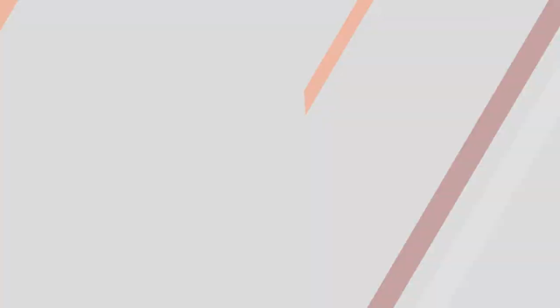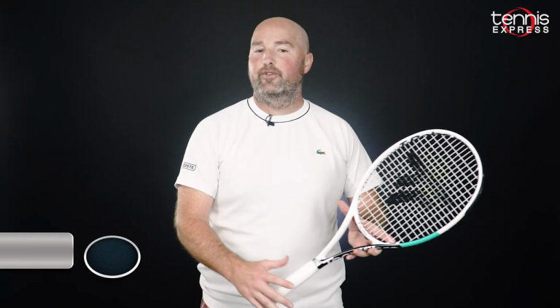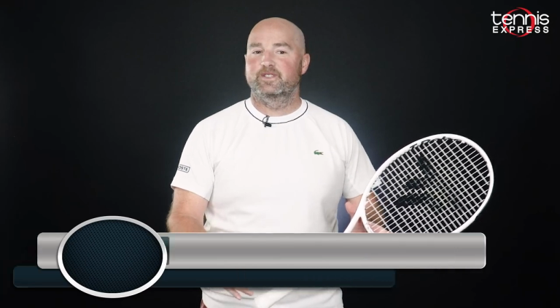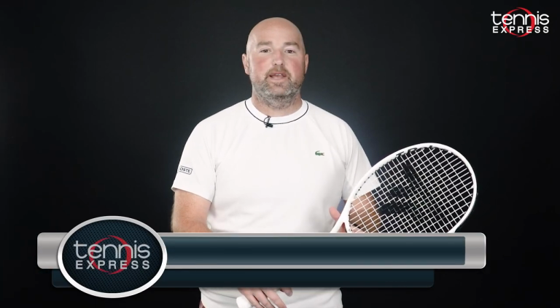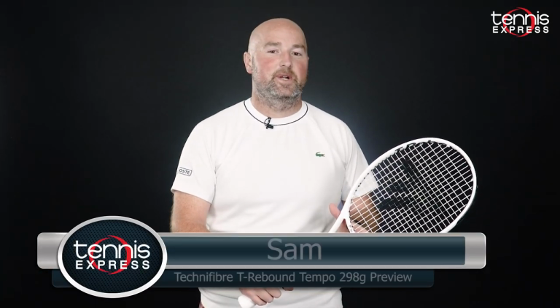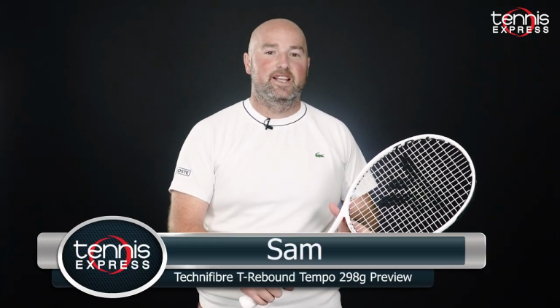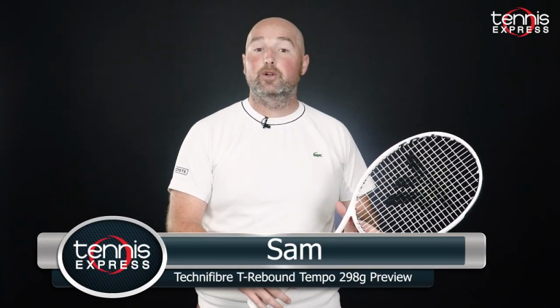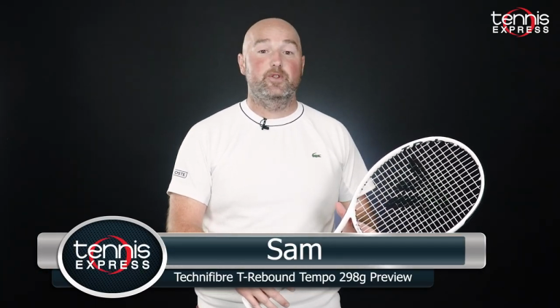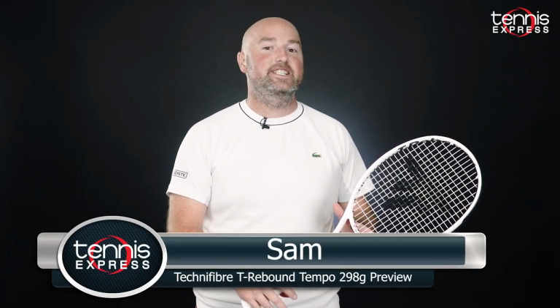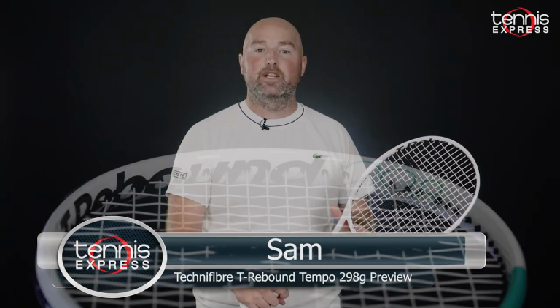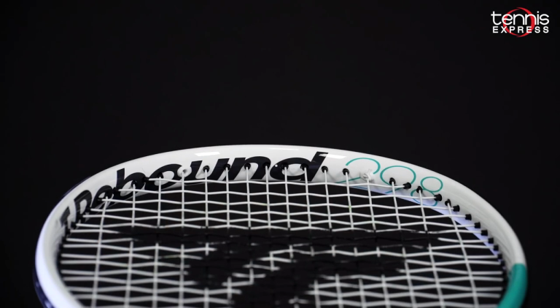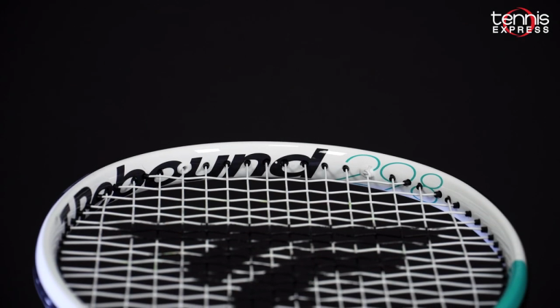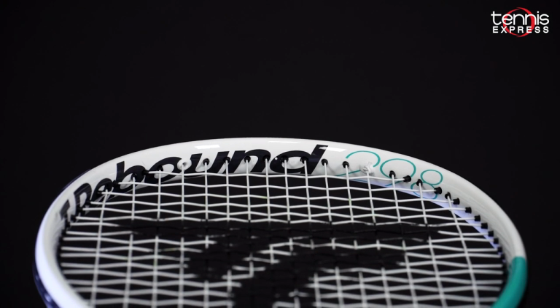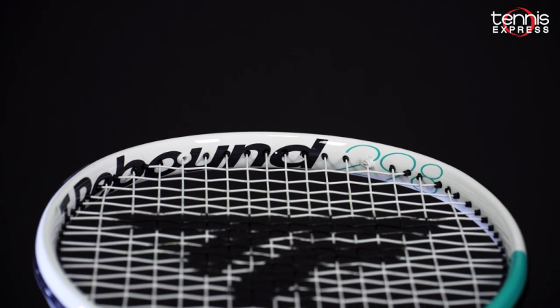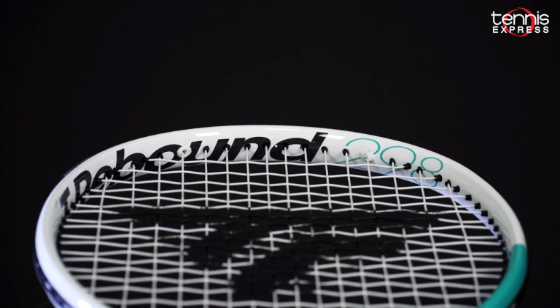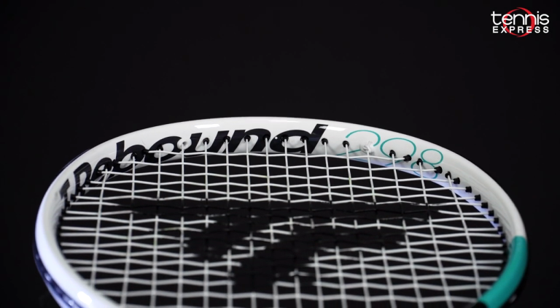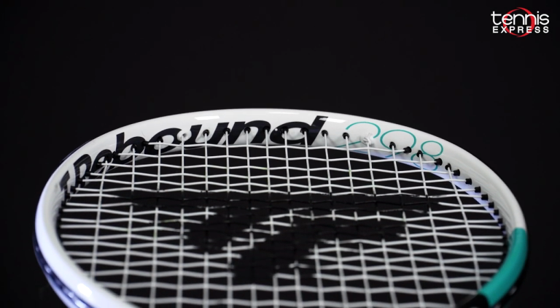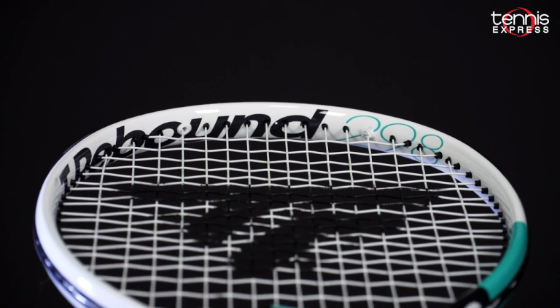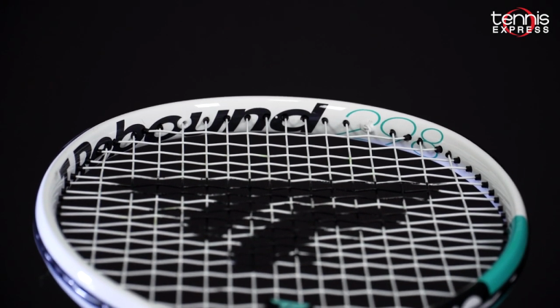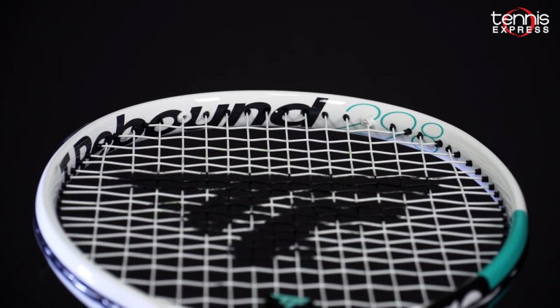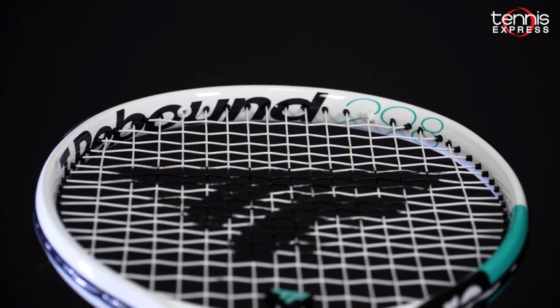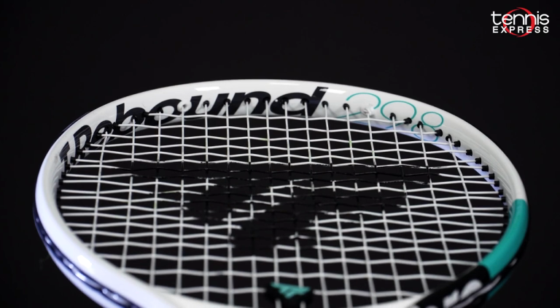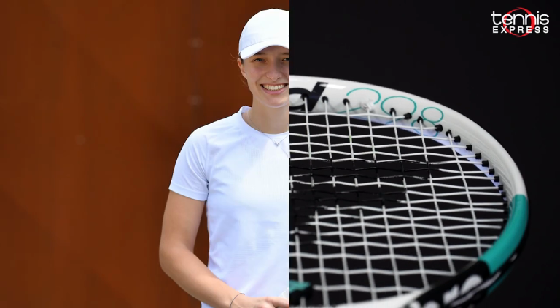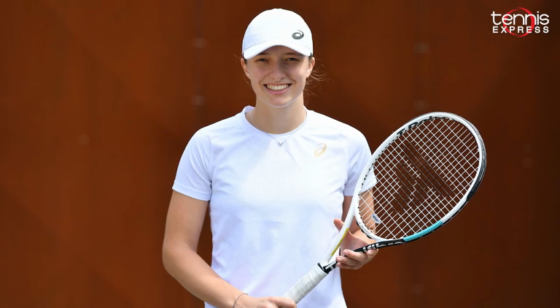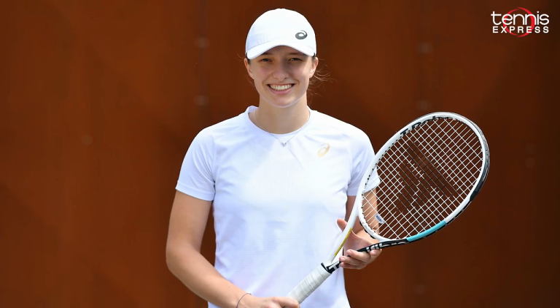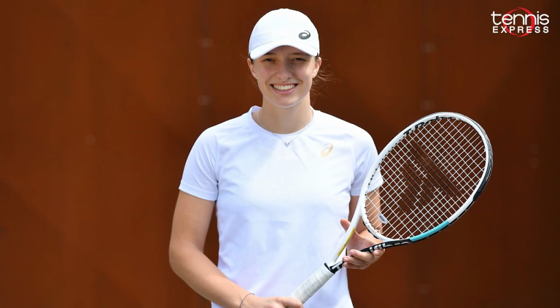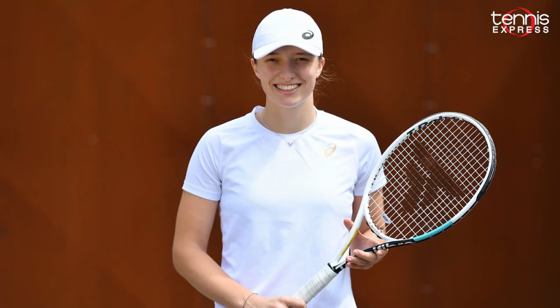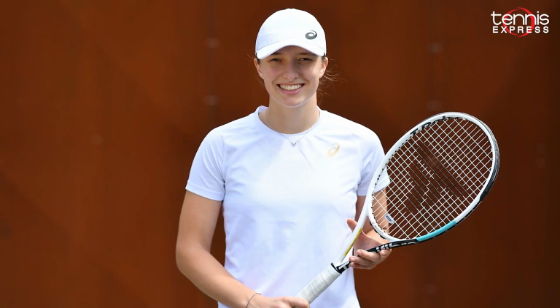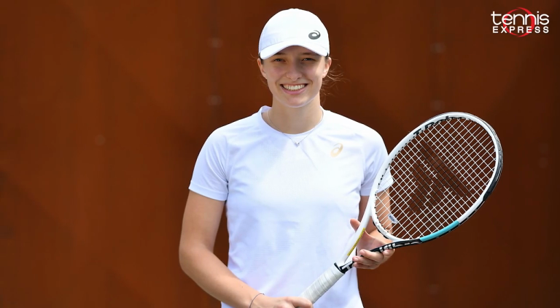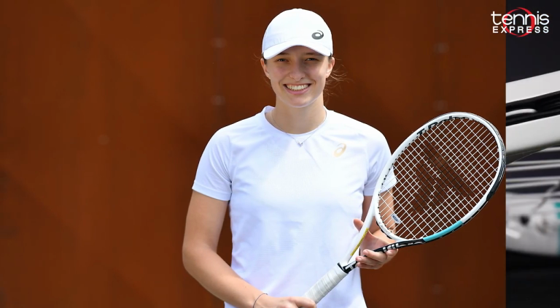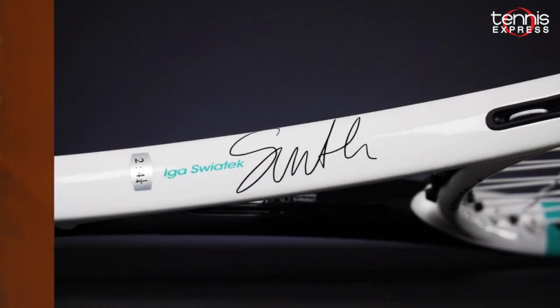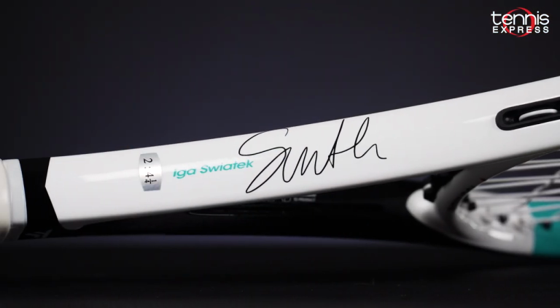Hey folks, Sam here, and welcome to another Tennis Express Racket Preview. In this video, we're highlighting the Technofiber T-Rebound 298. This is the racket of choice for reigning champion Iga Świątek.